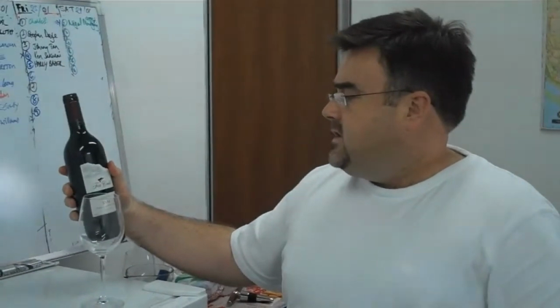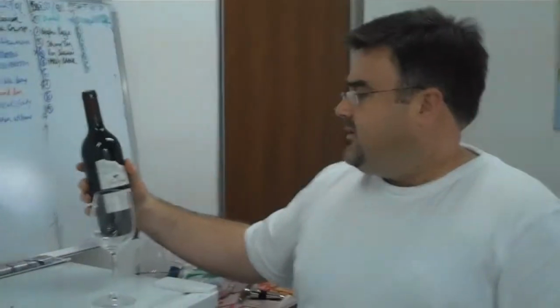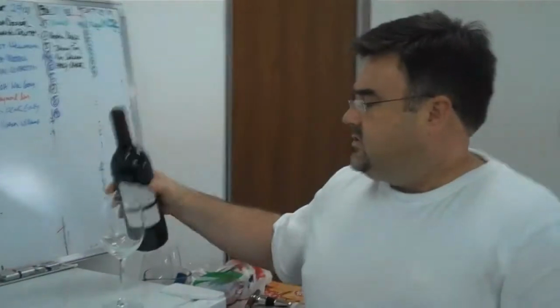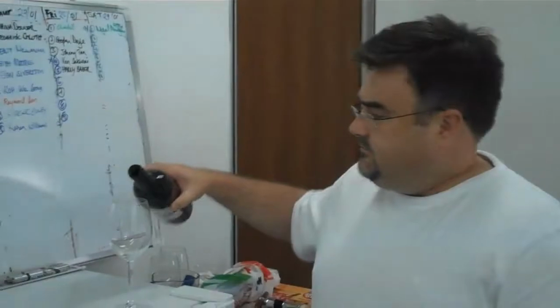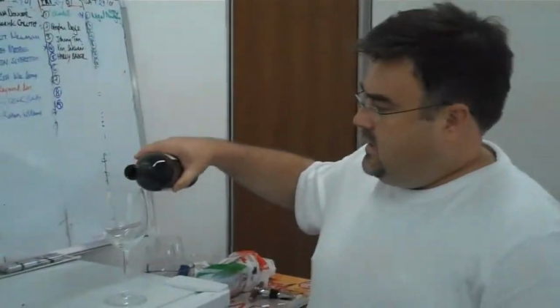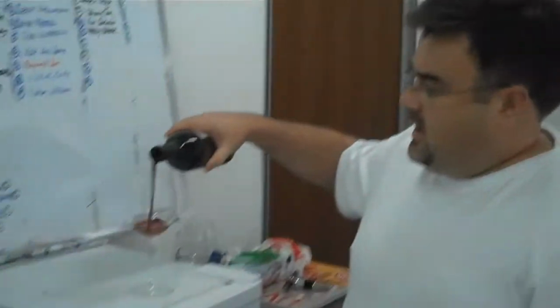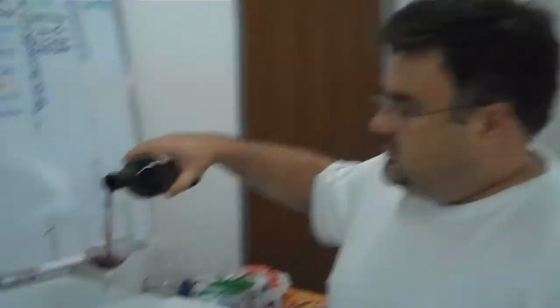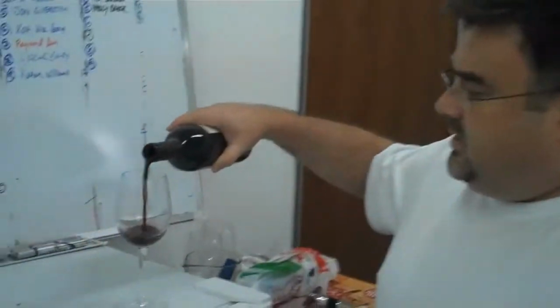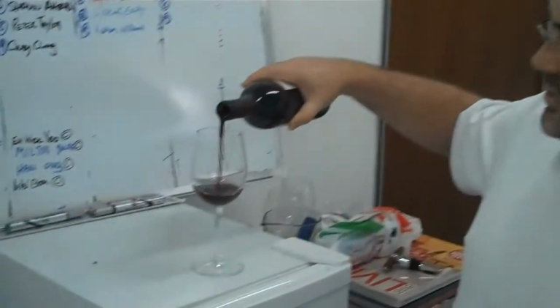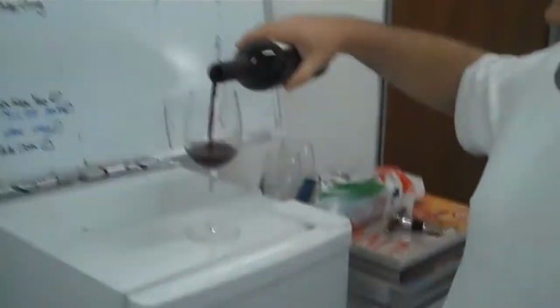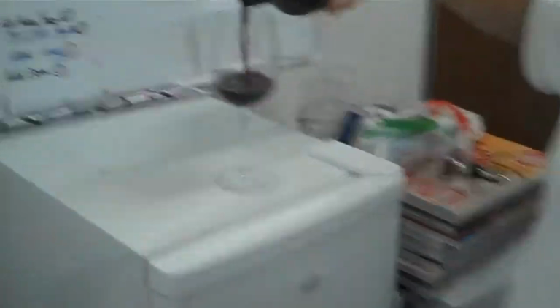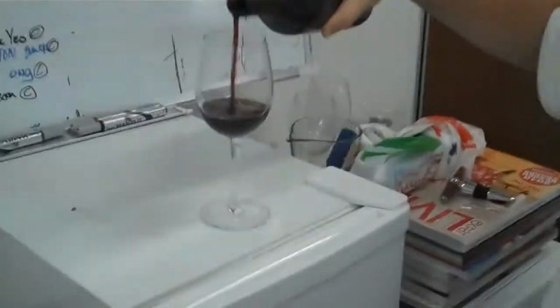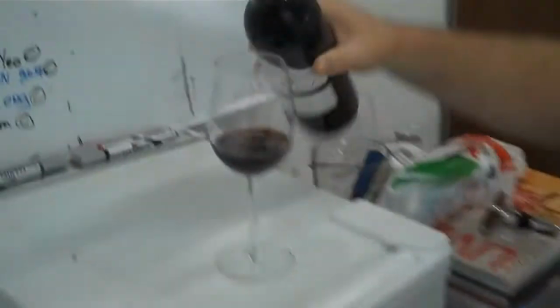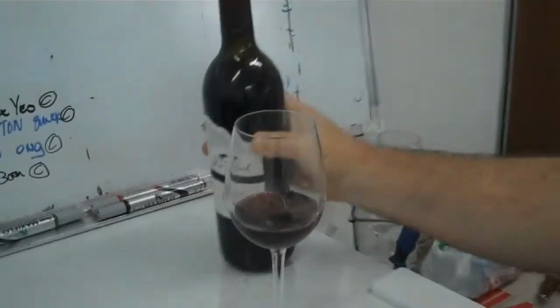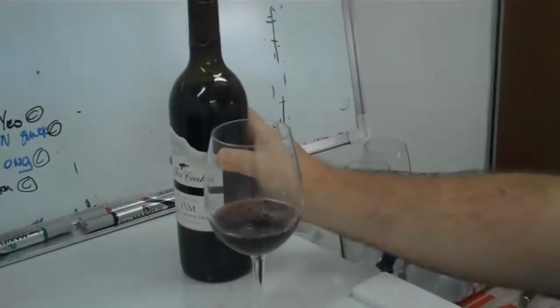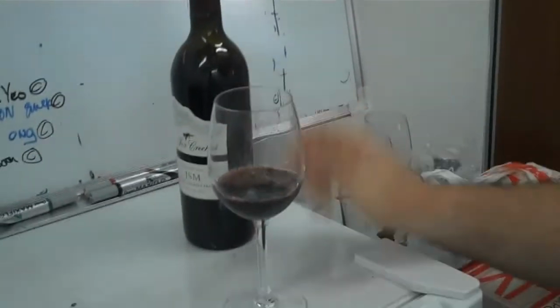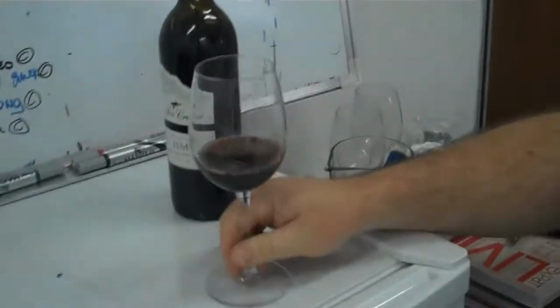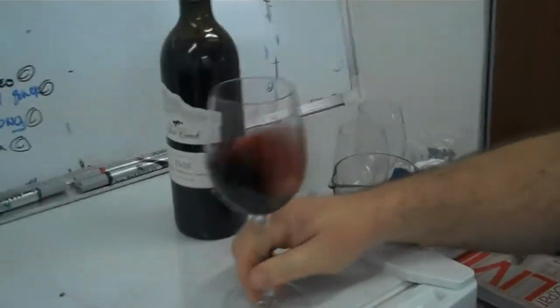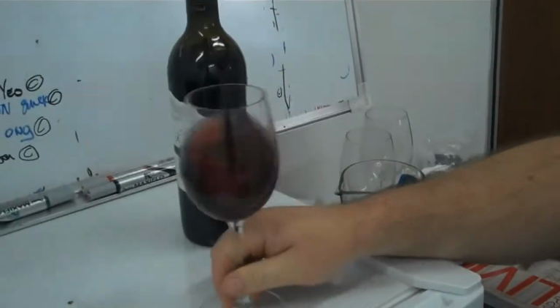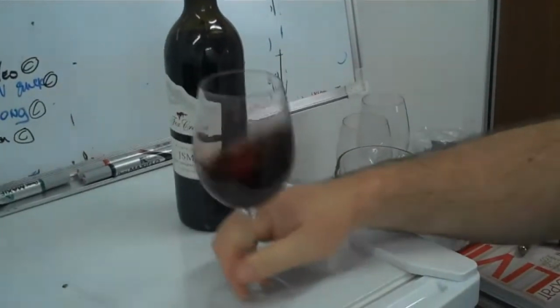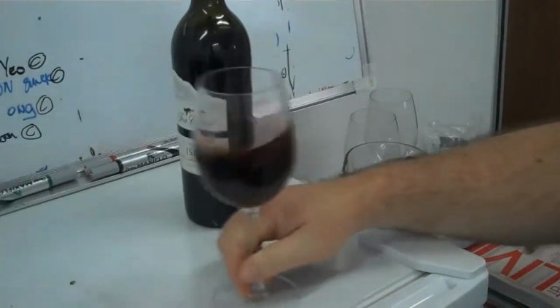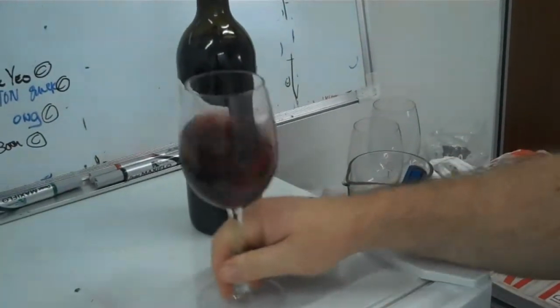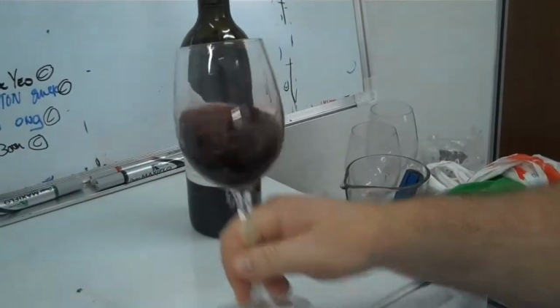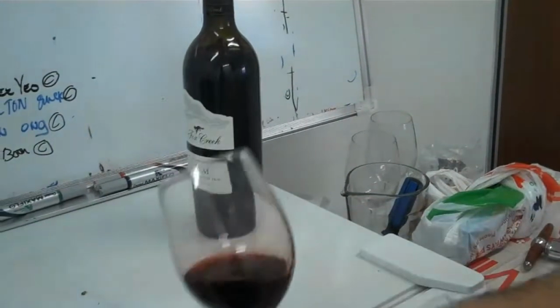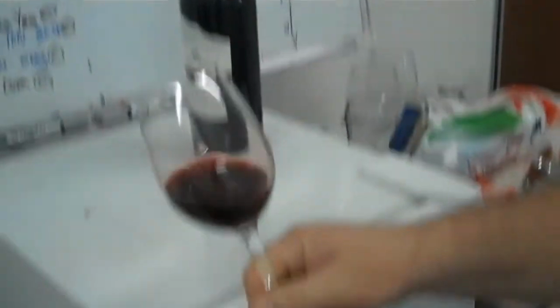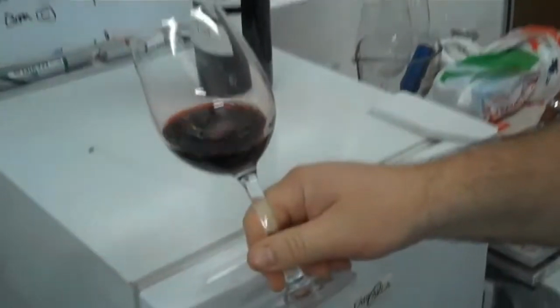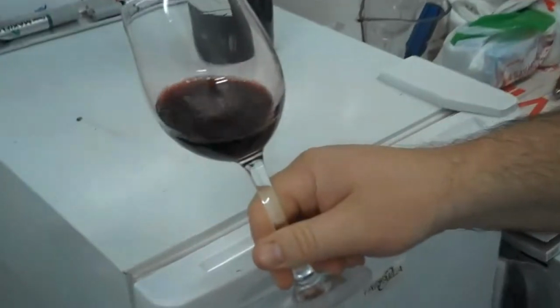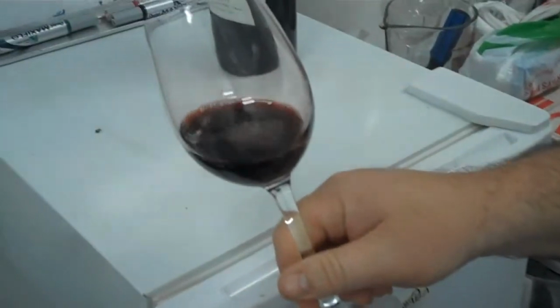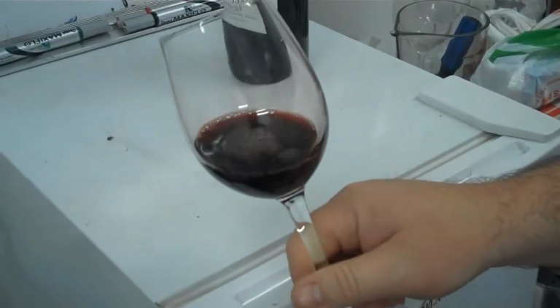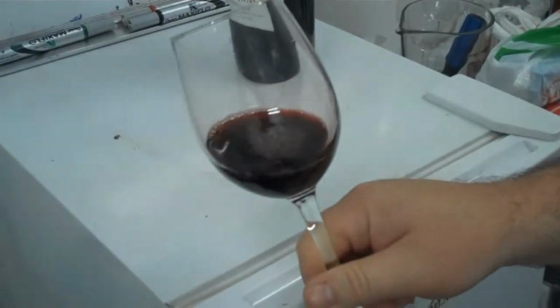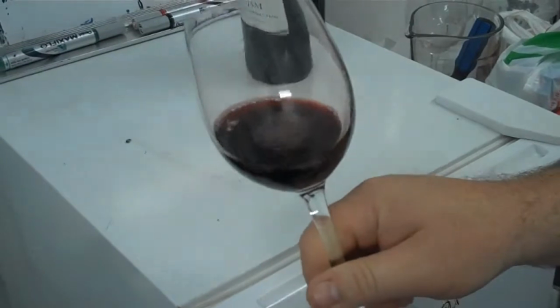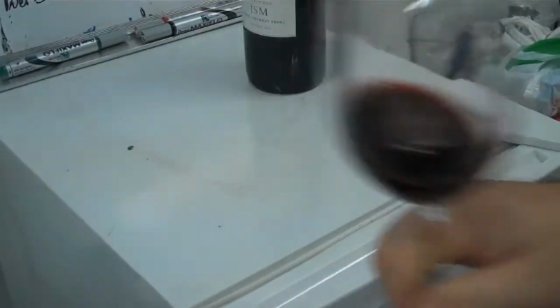So we're having a look at the 2002. It still should be in good shape. You'll see that the colour is slowly but surely getting that brick colour to it, but still pretty bright and lustrous.